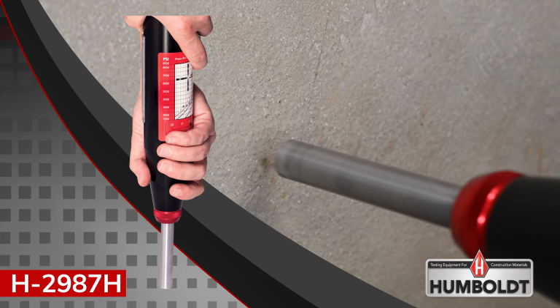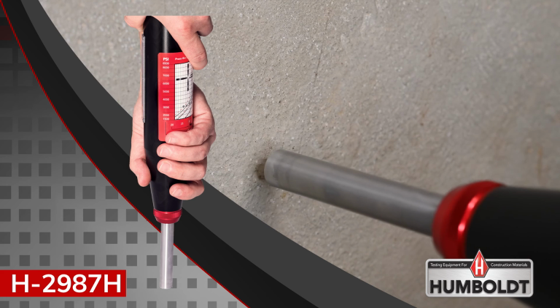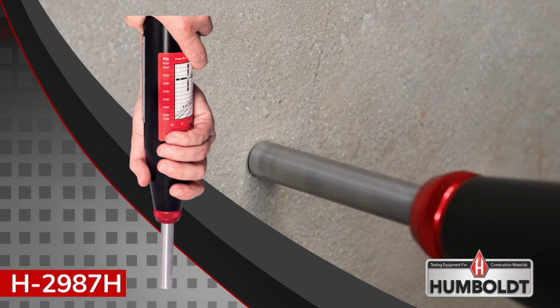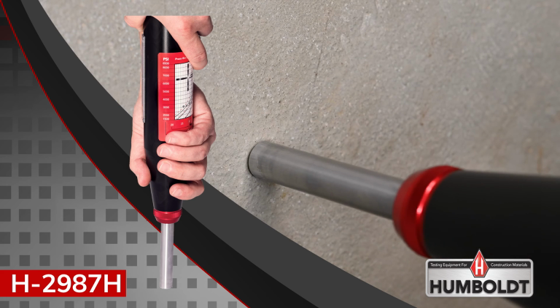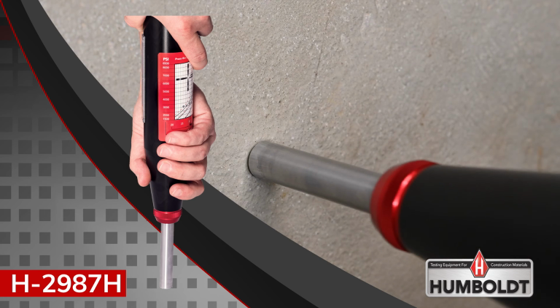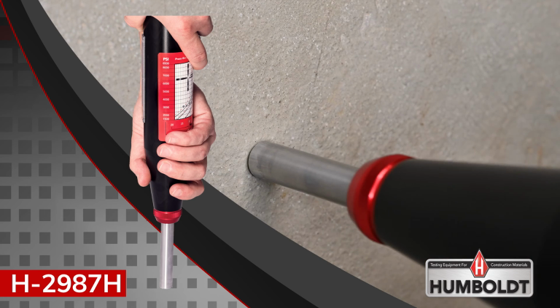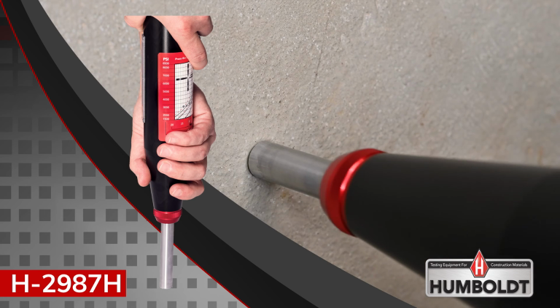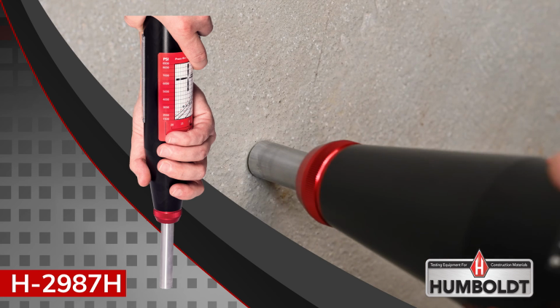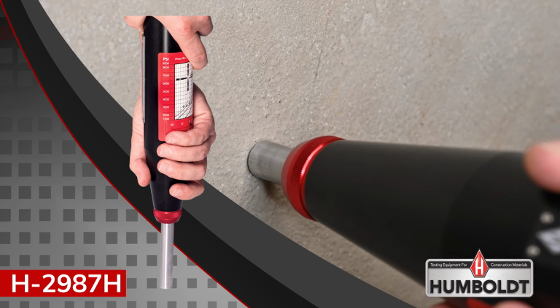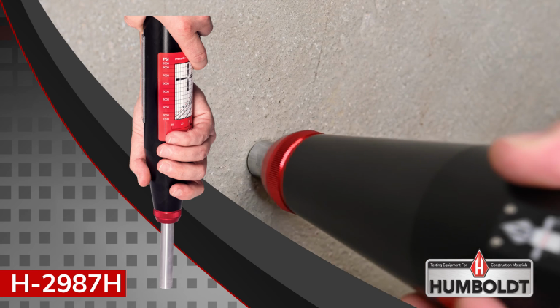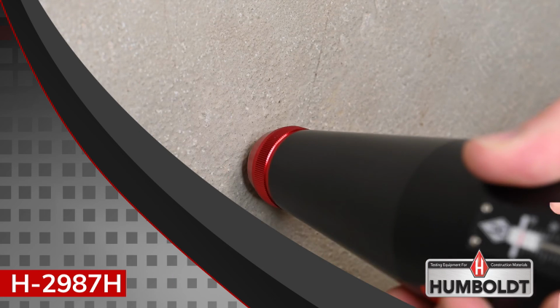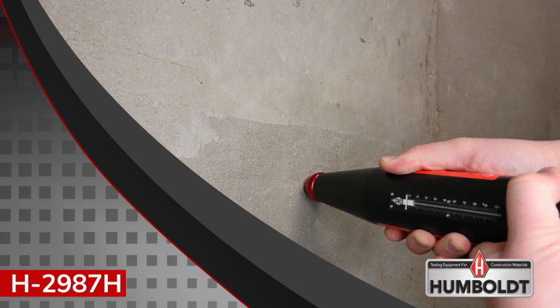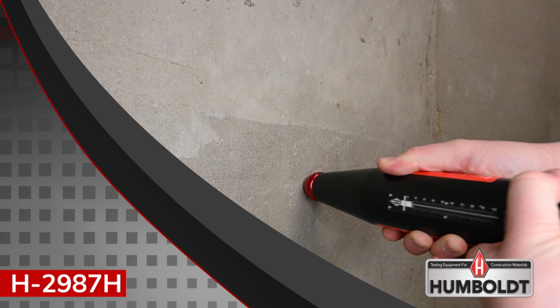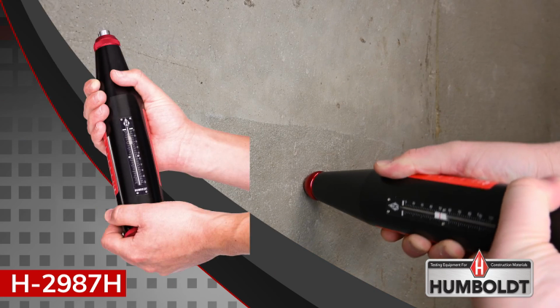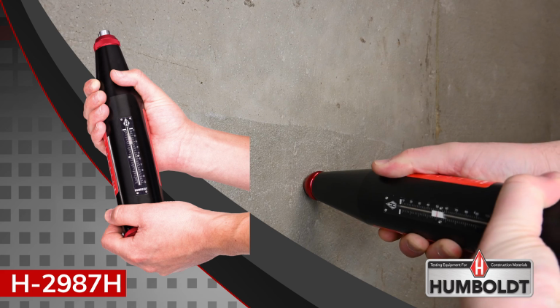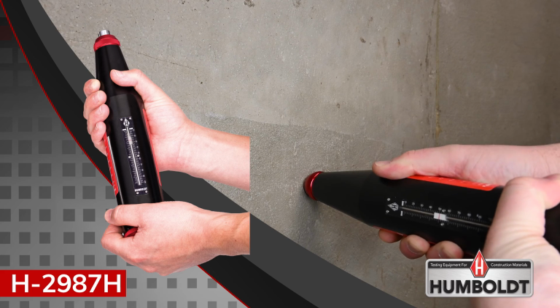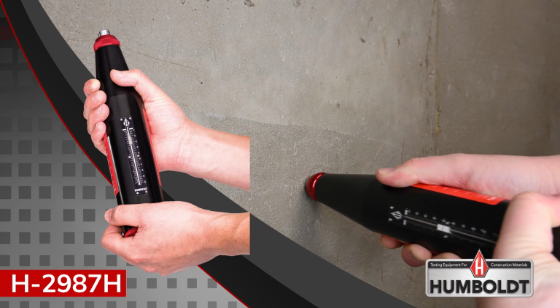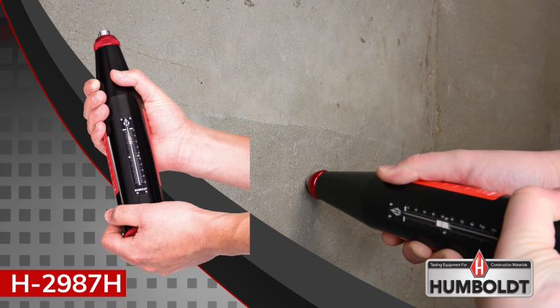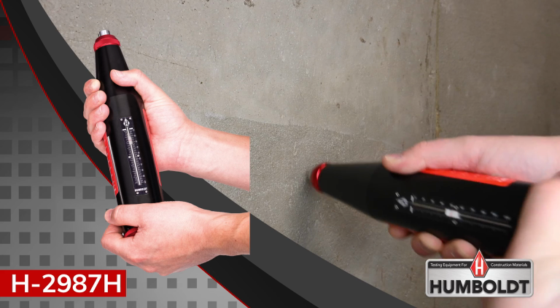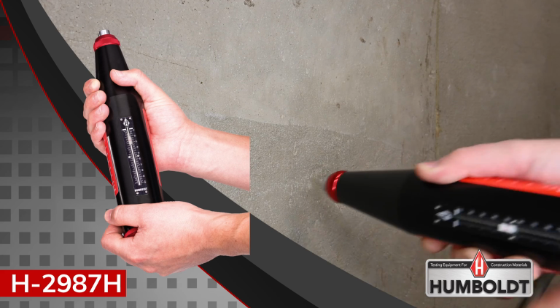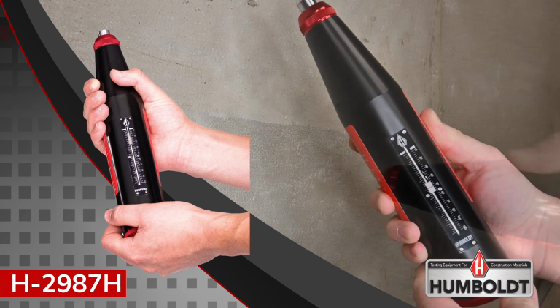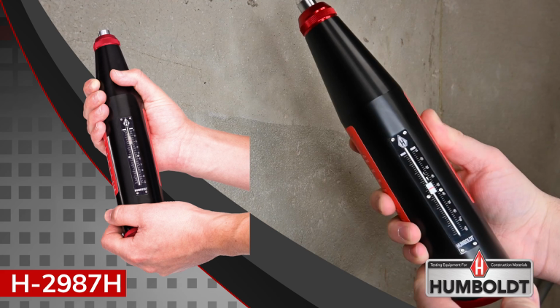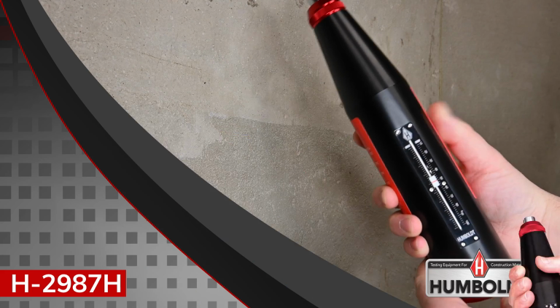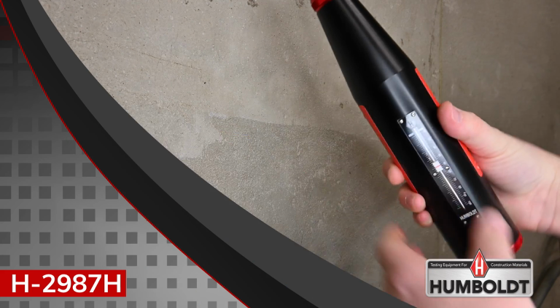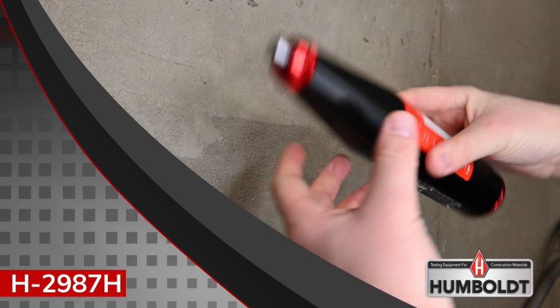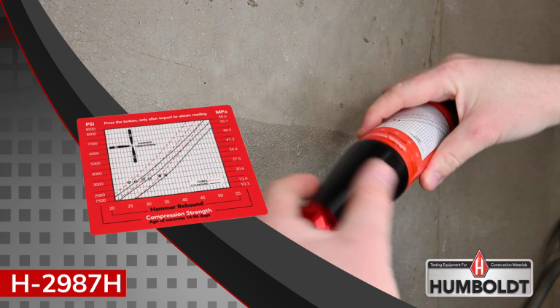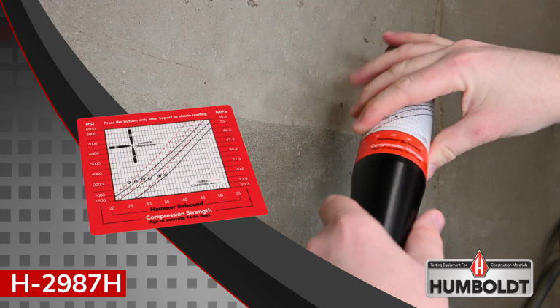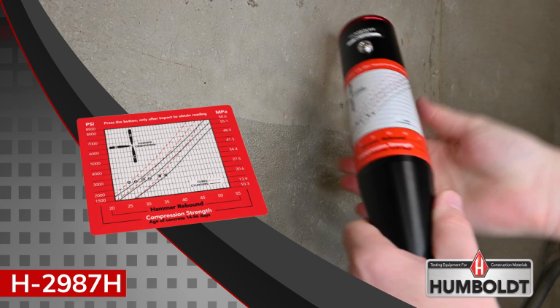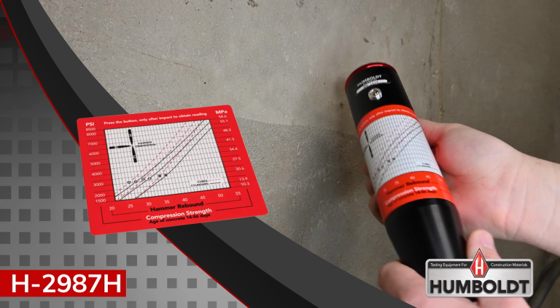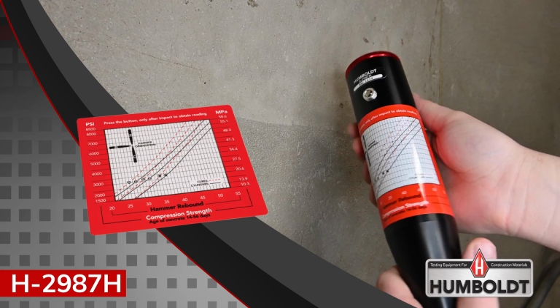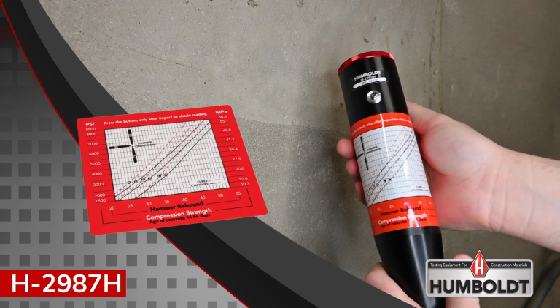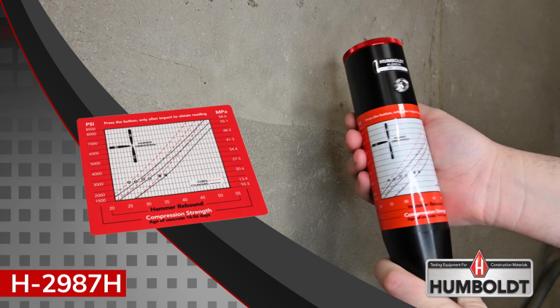To operate, the Humboldt Rebound Hammer is pressed against the concrete structure, and the rebound values are displayed on a mechanical sliding scale. These values can then be correlated to compressive strength by using the conversion chart affixed to the hammer.